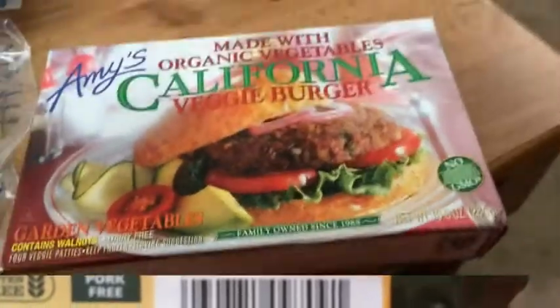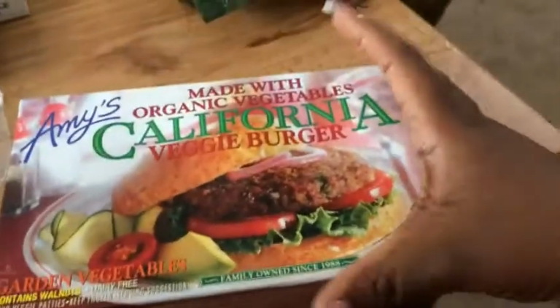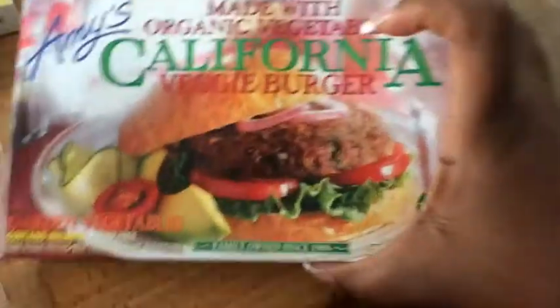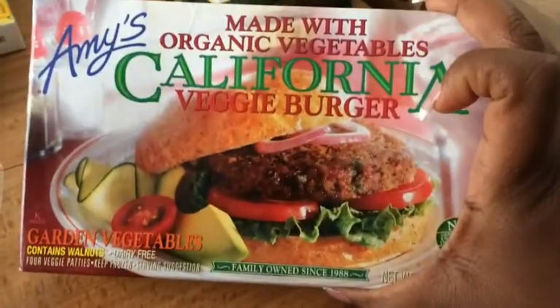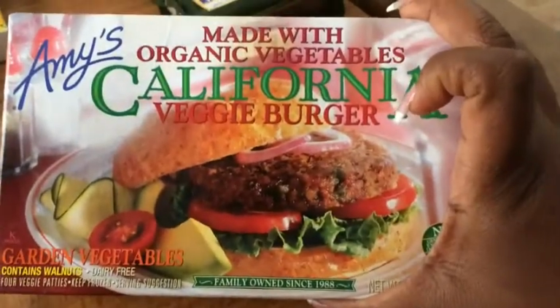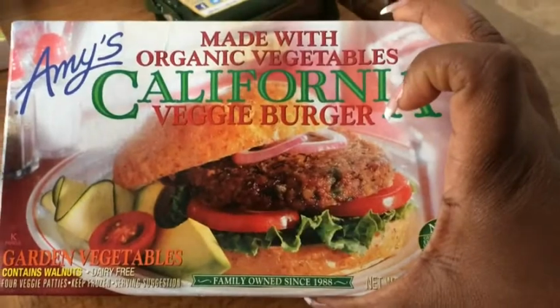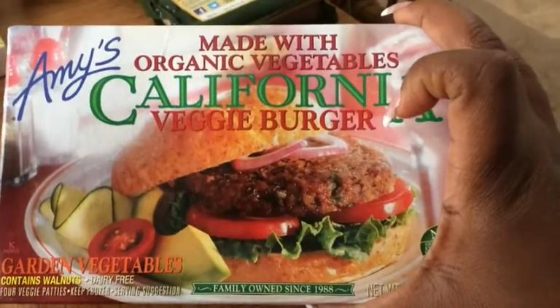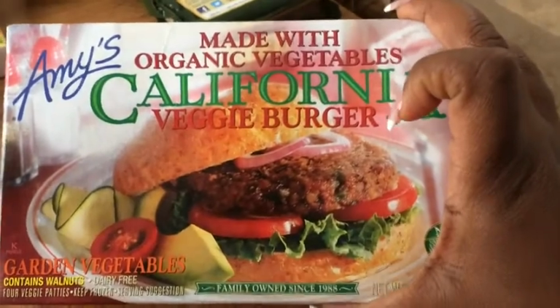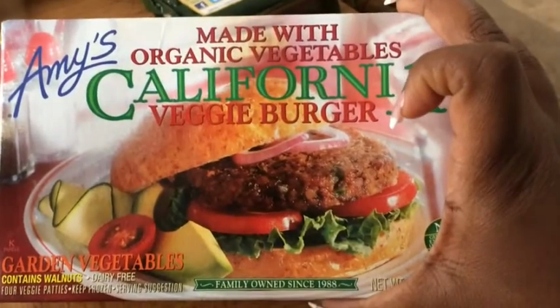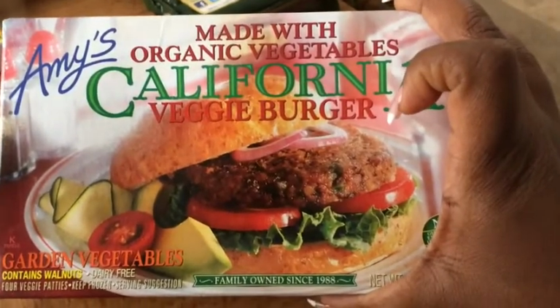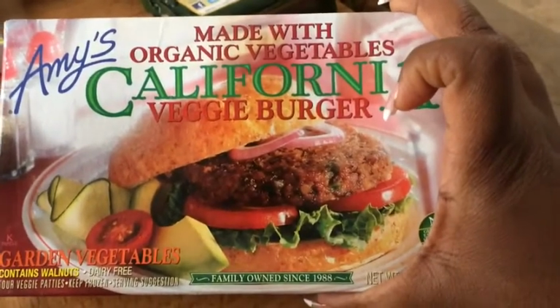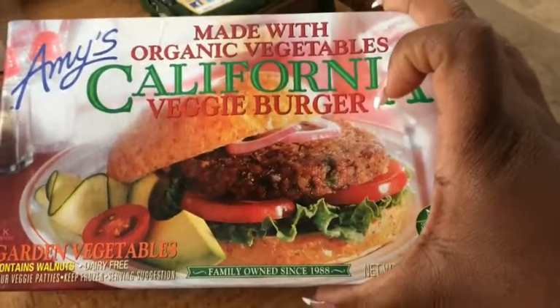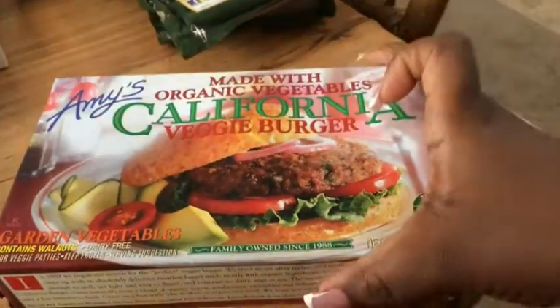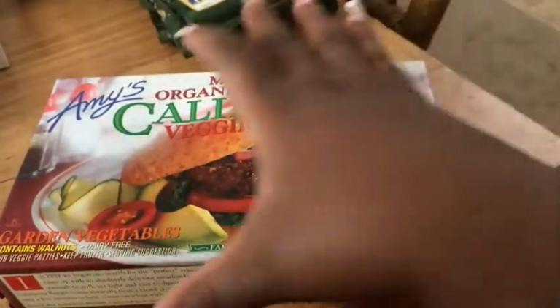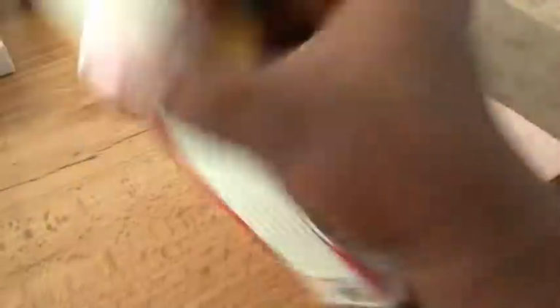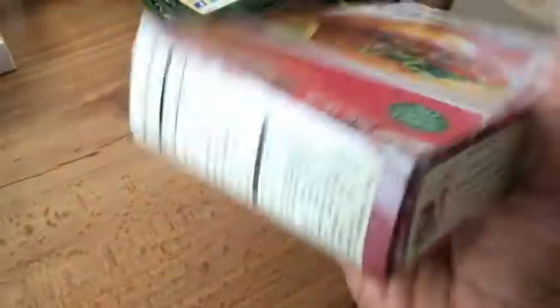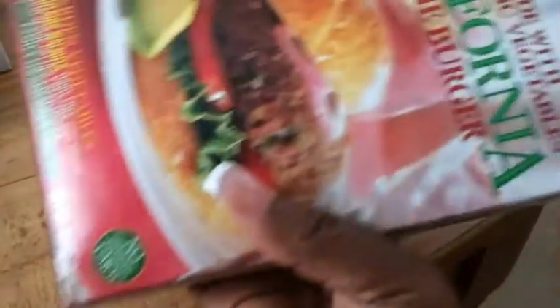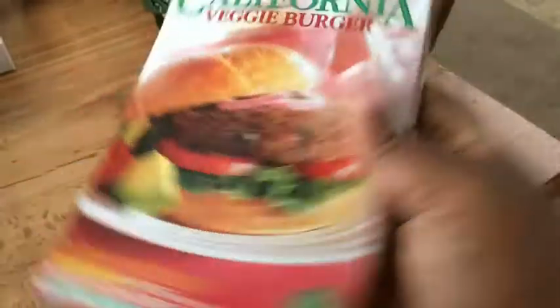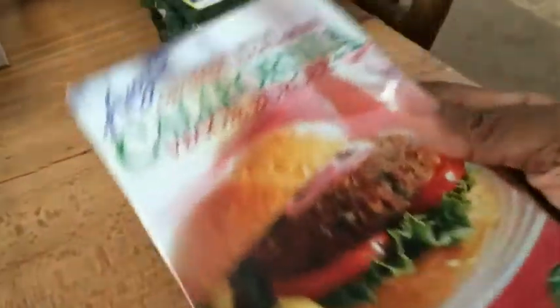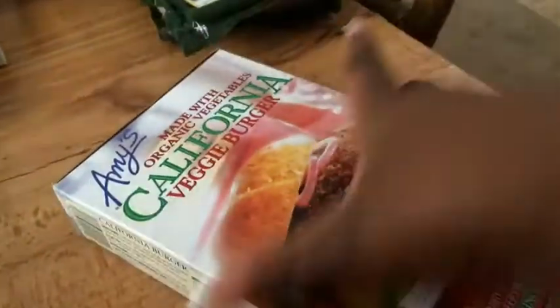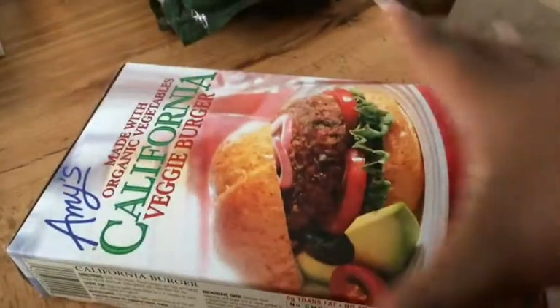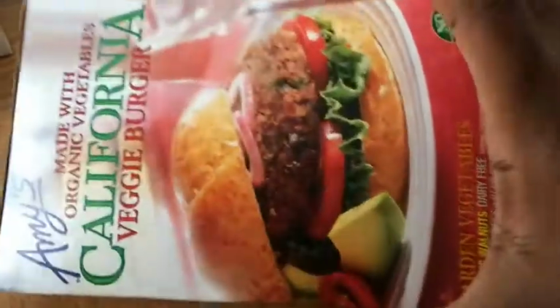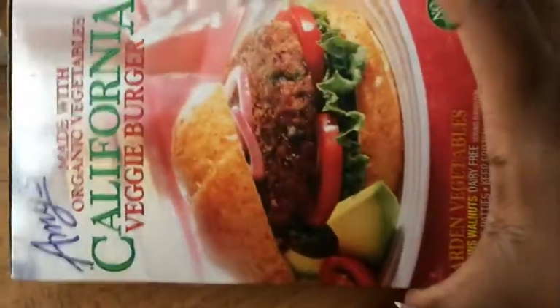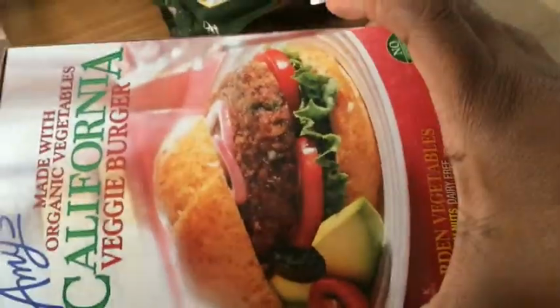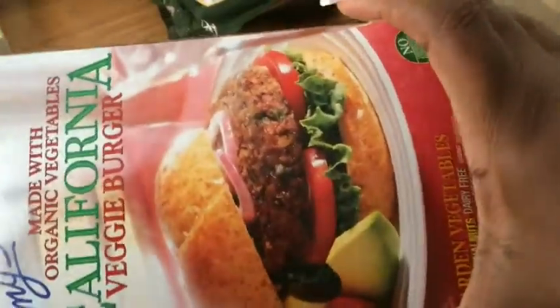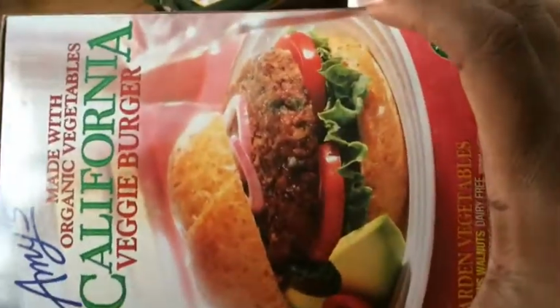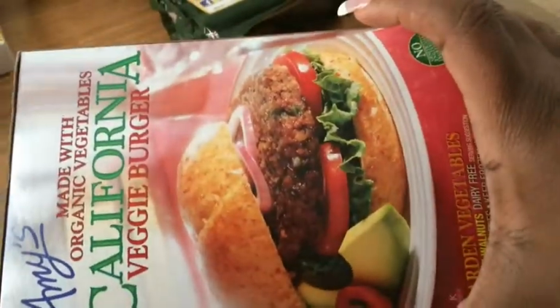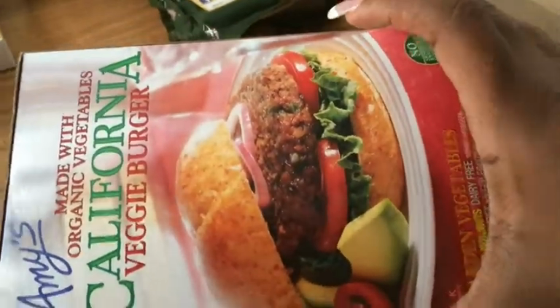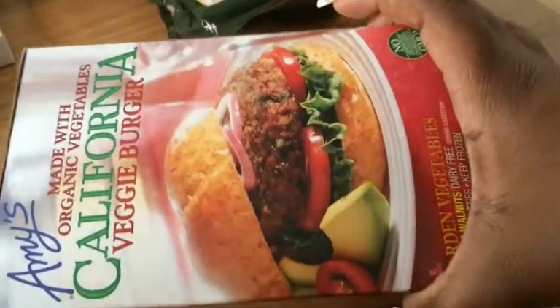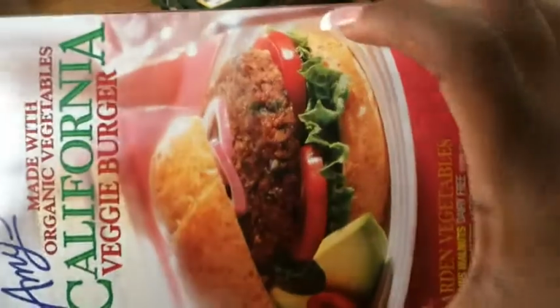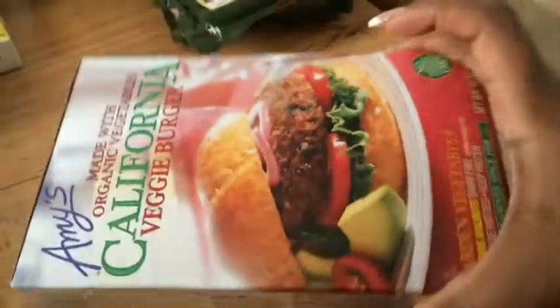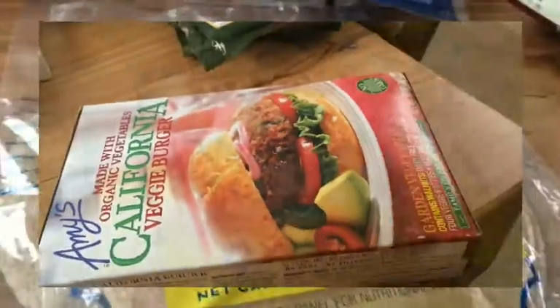This is my favorite veggie burgers period and this is Amy's California Veggie Burger. Everything in here is organic. They are pricey — these are like $6, $7 — but they are worth it.